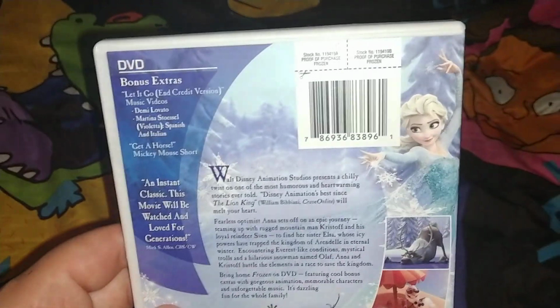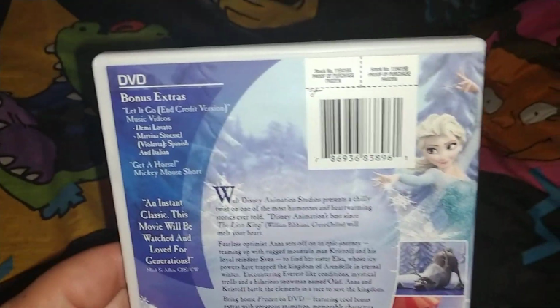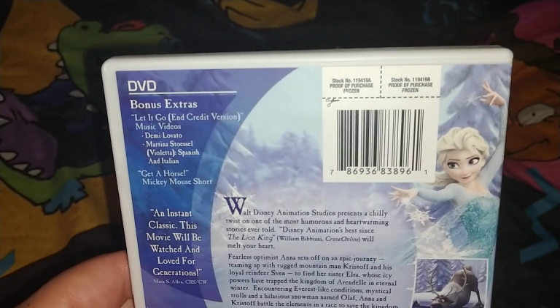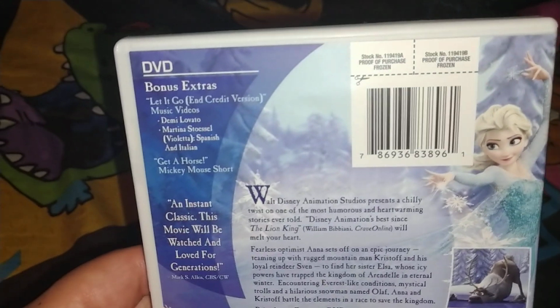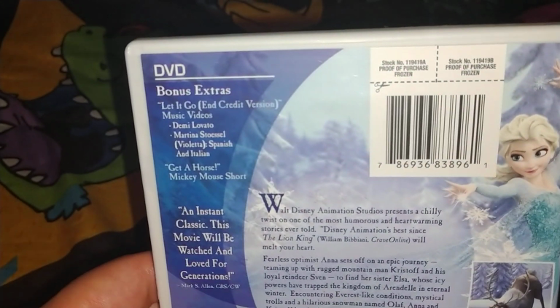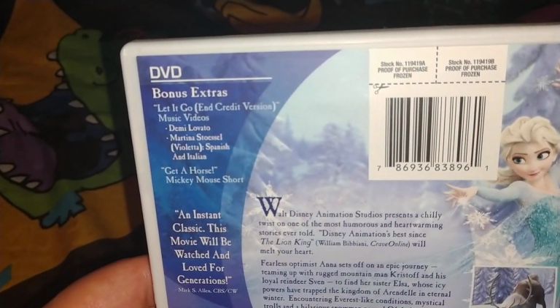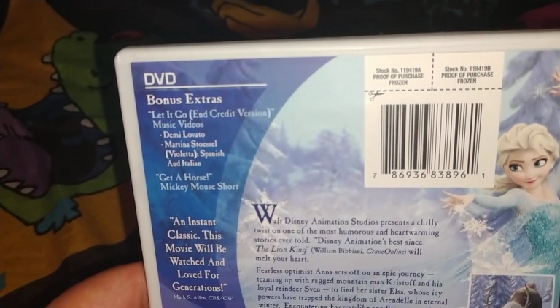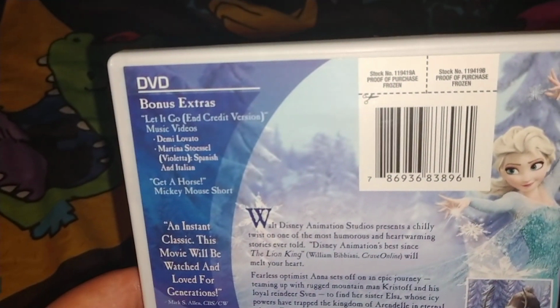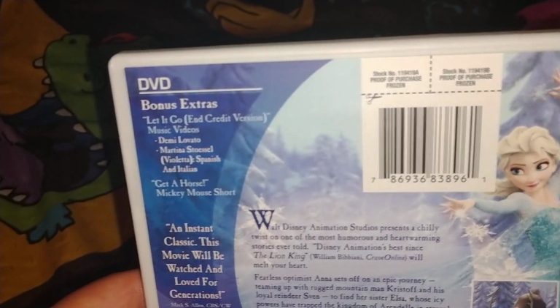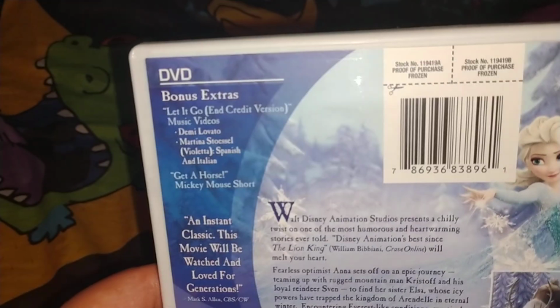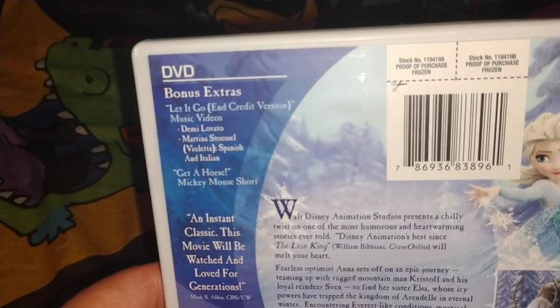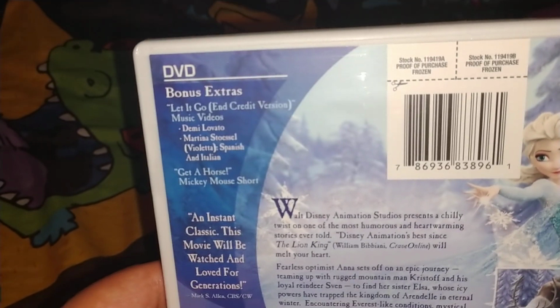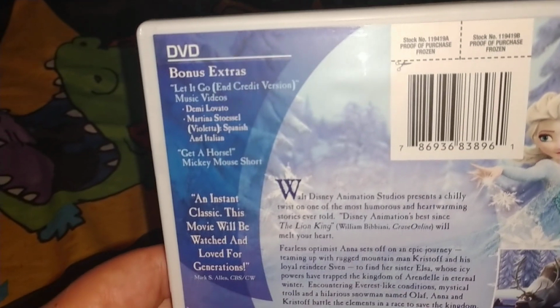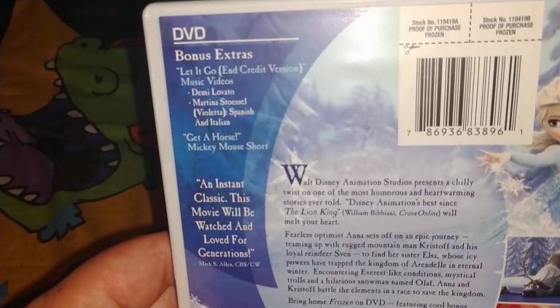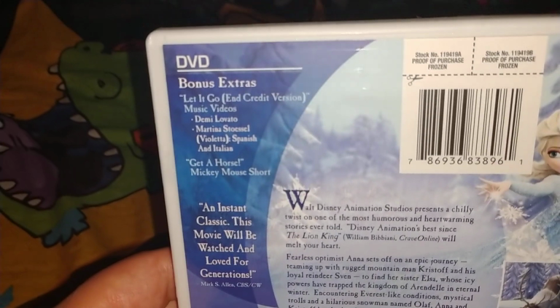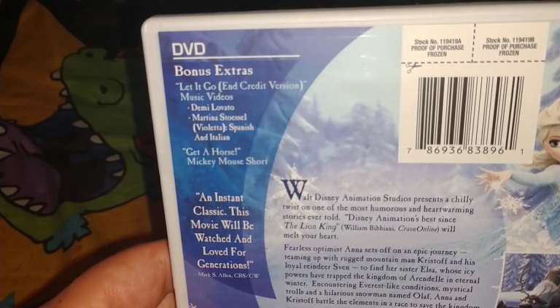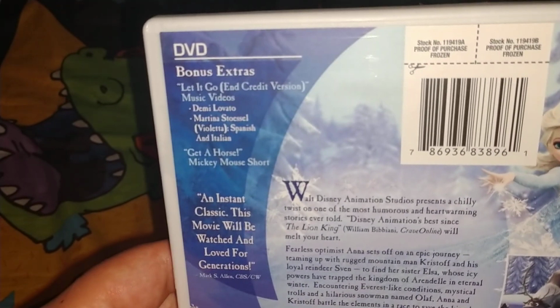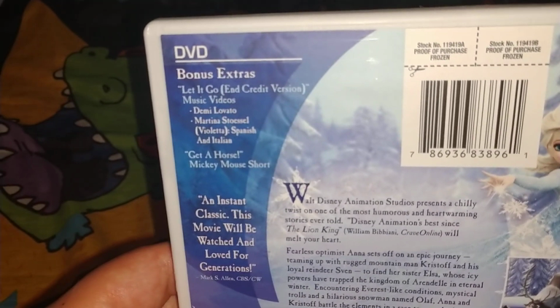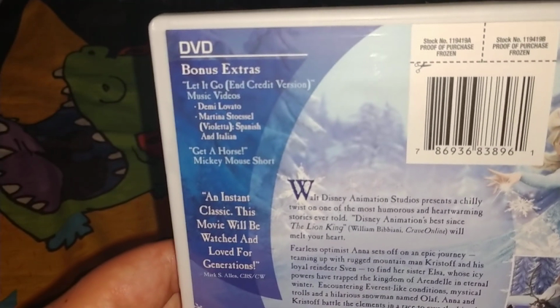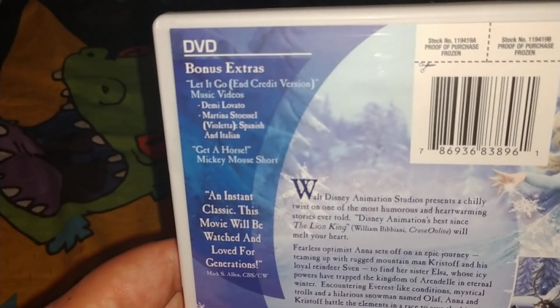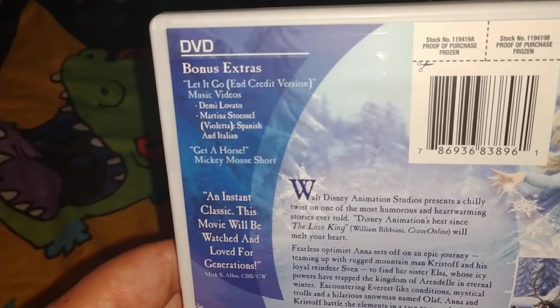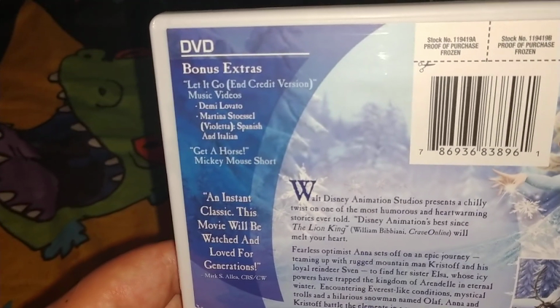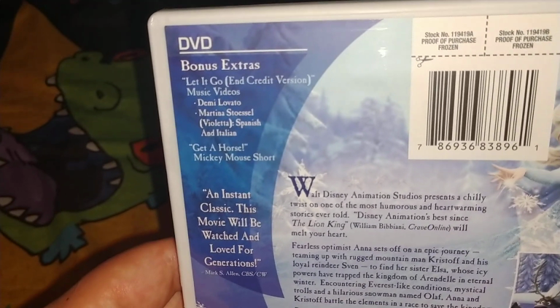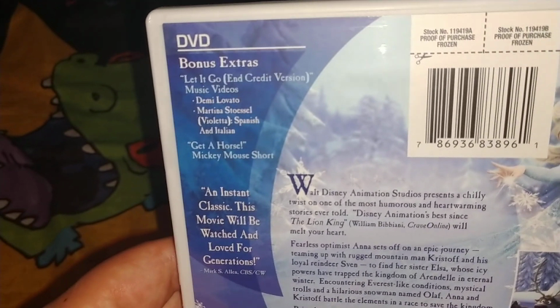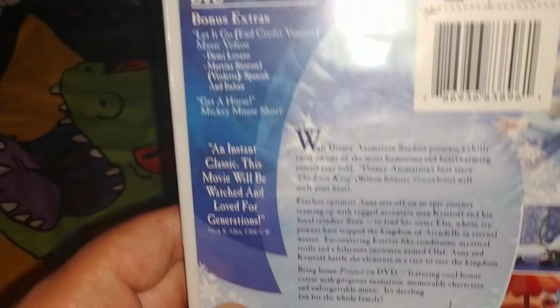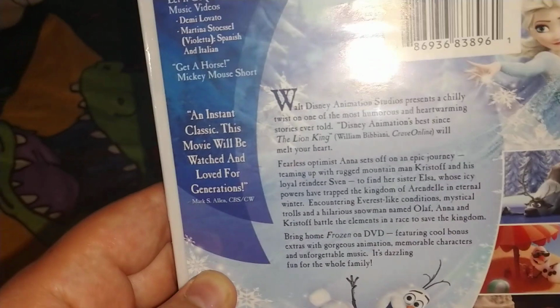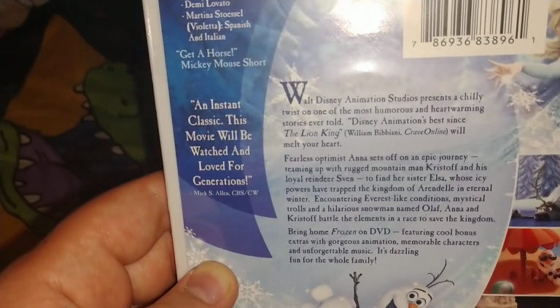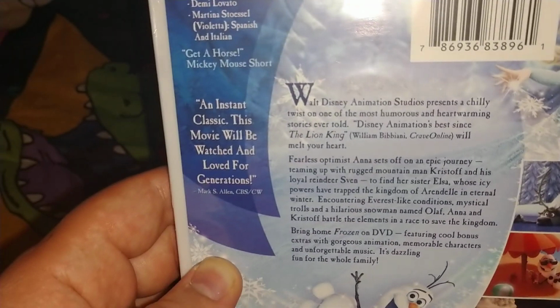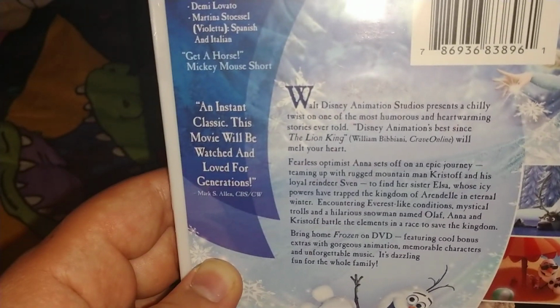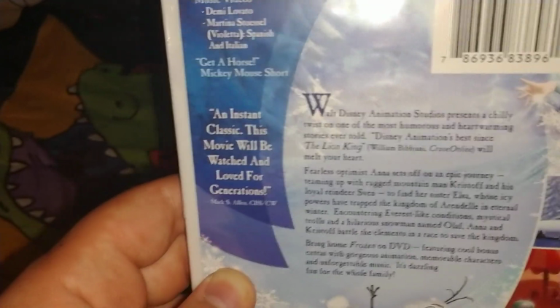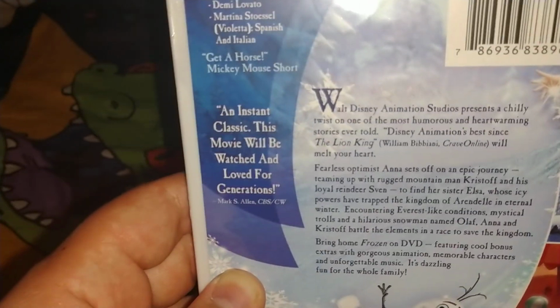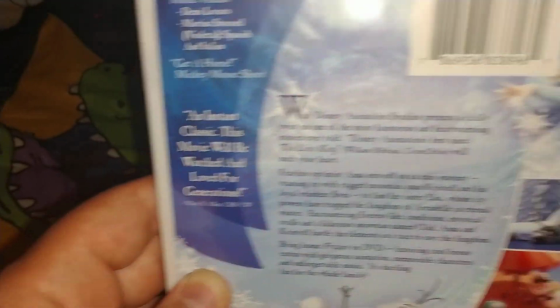On the back it says DVD bonus features. Let It Go in credit version, music video. Basic stuff. And it has a Mickey Mouse short. And you can pause and read that.